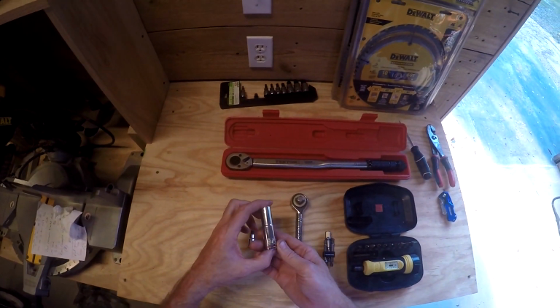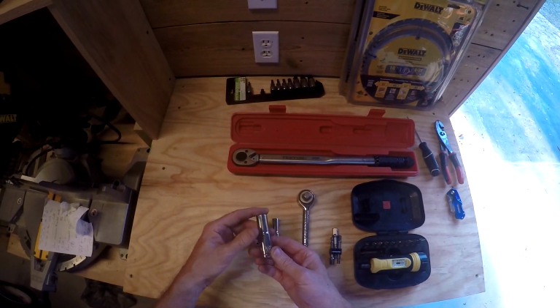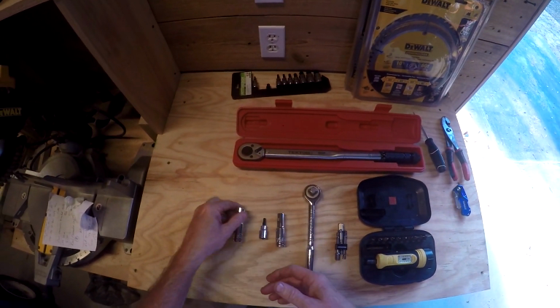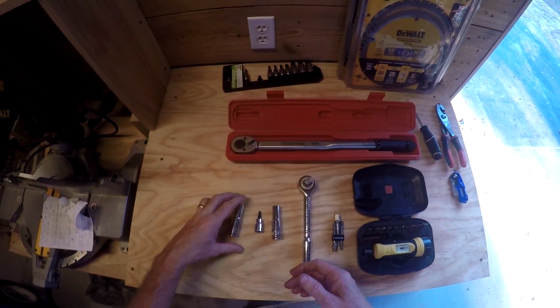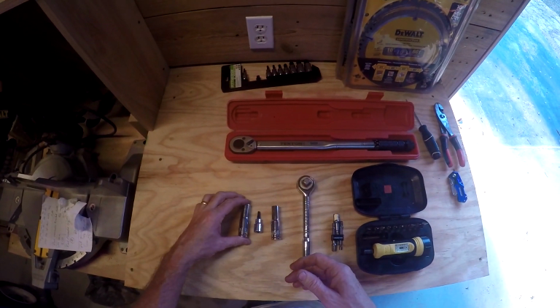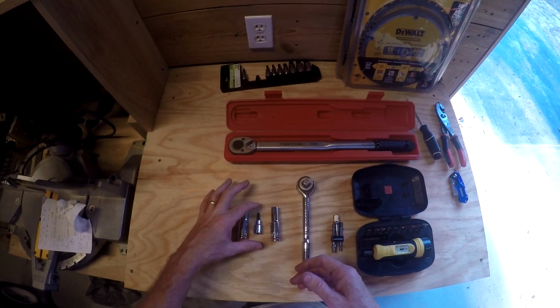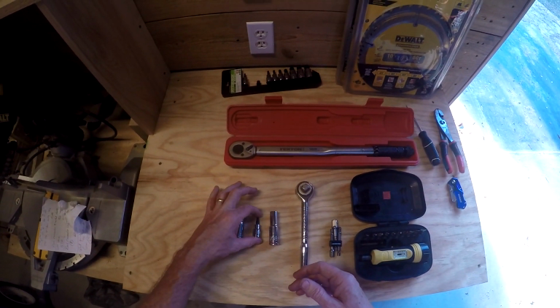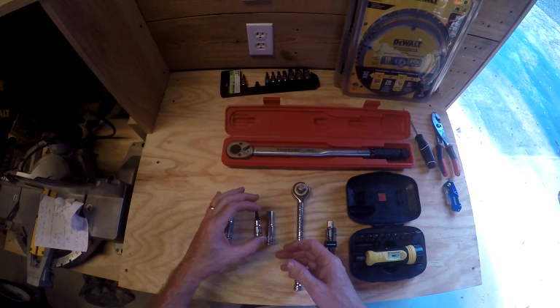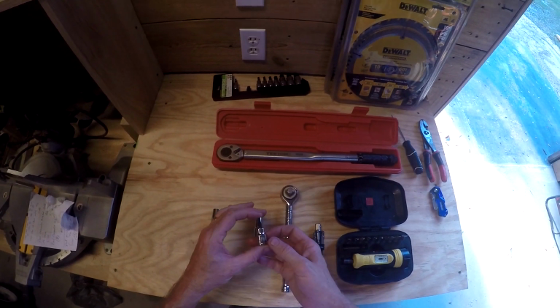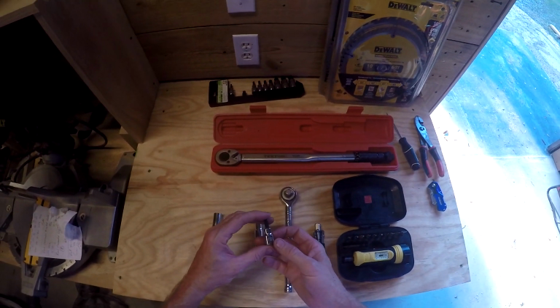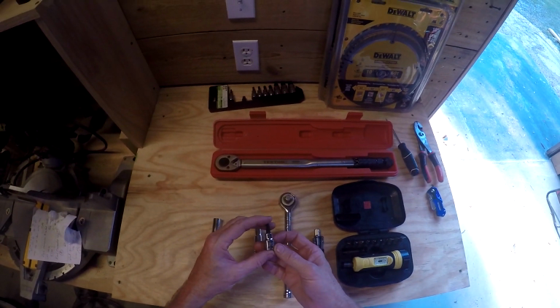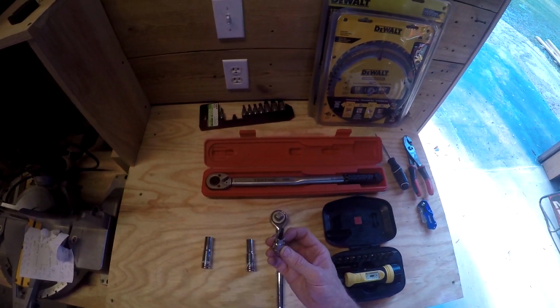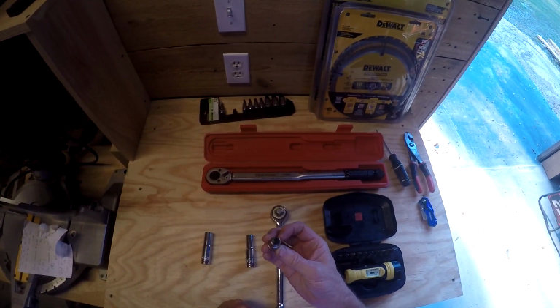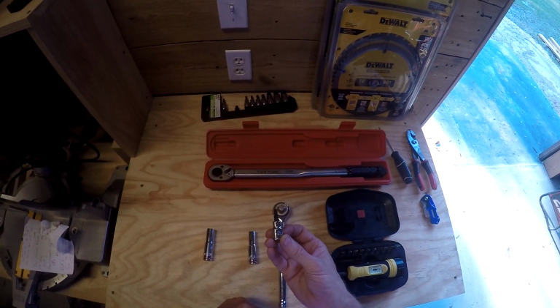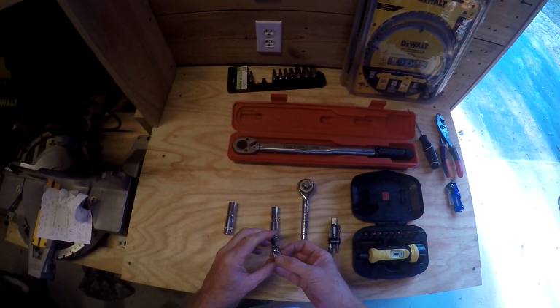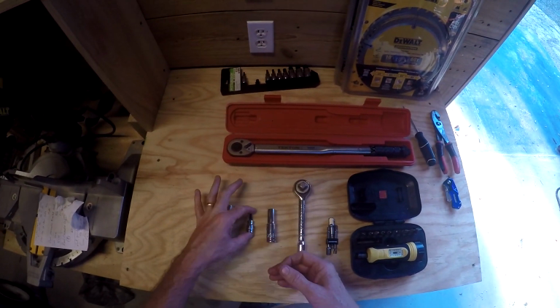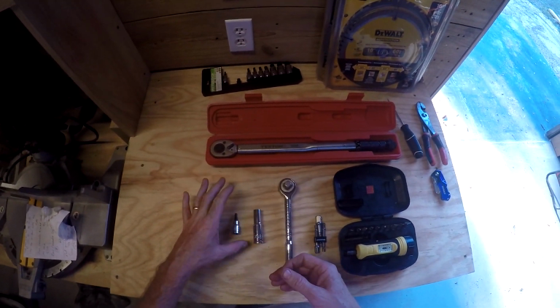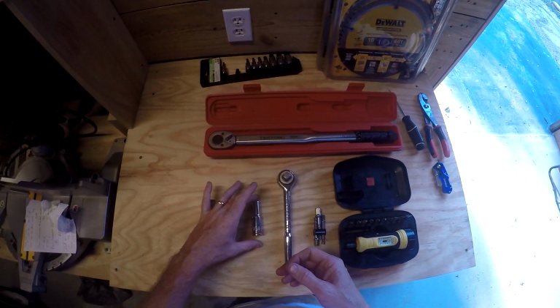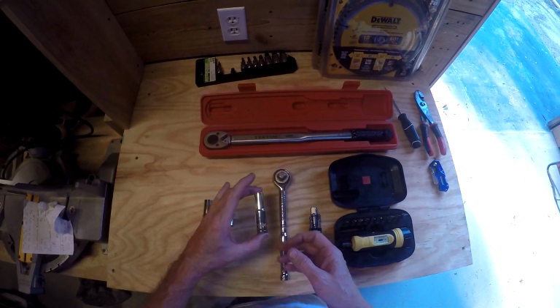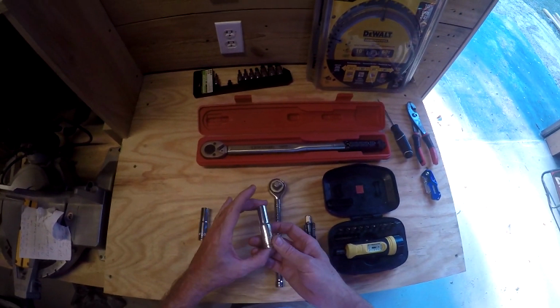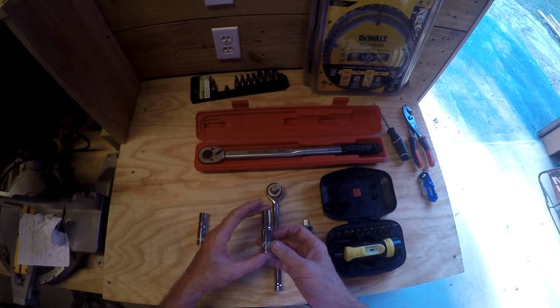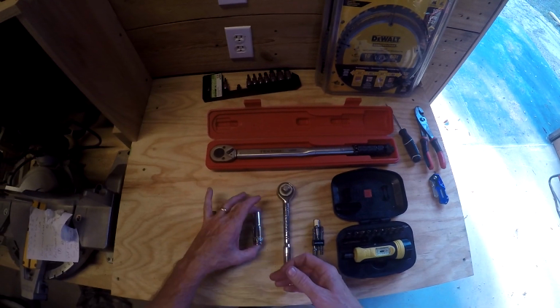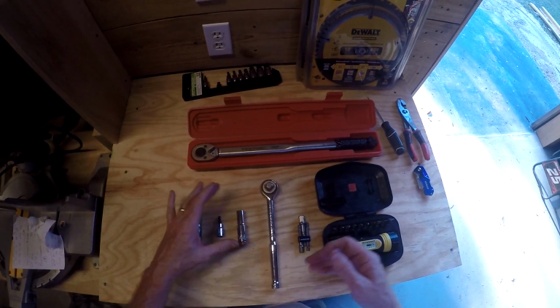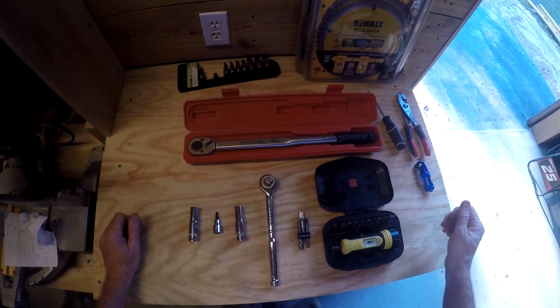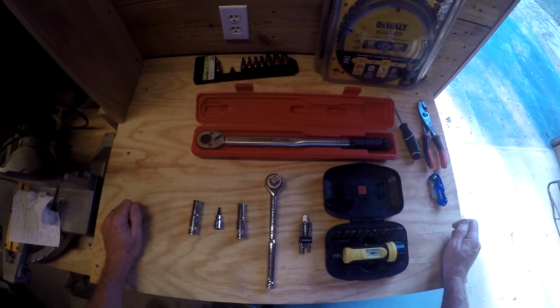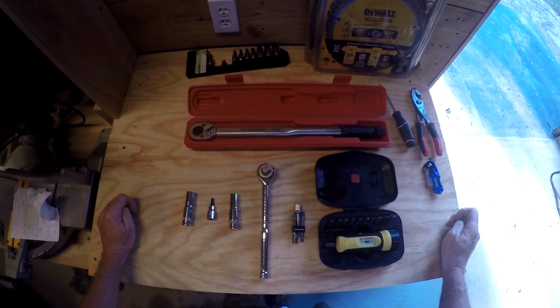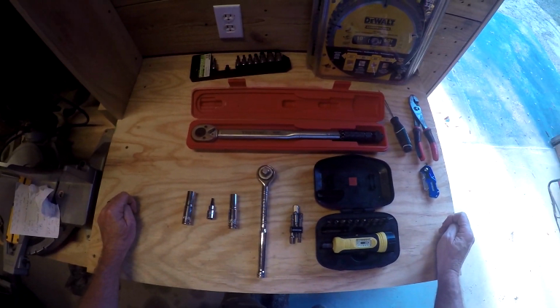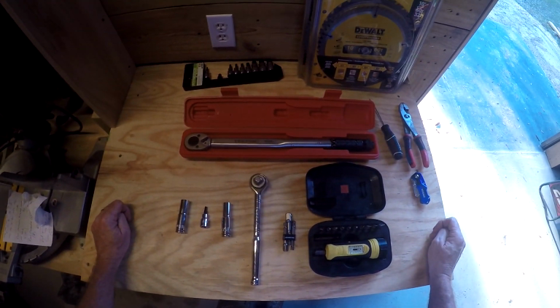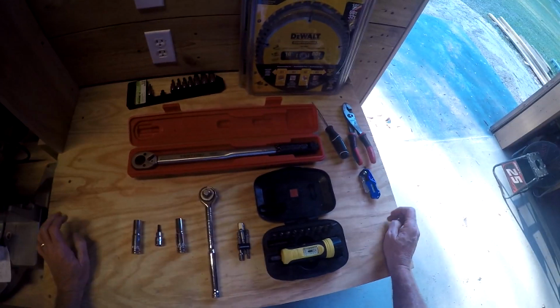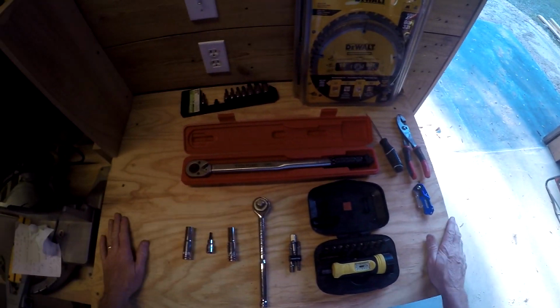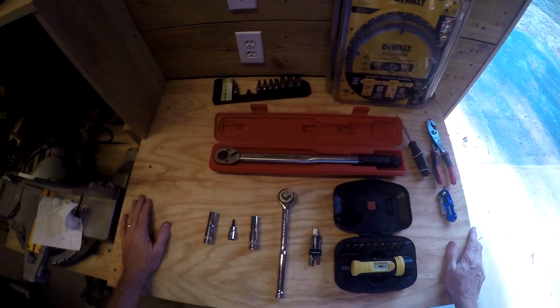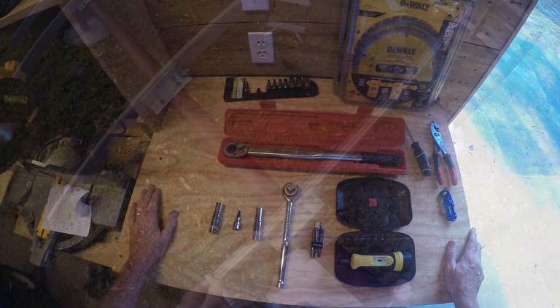9/16ths does almost everything on here — the U-bolts and all that. I've got a 3/16ths Allen for the top cap, and 7/16ths for the UFO clamps to clamp down the panel. So let's go torque it down.